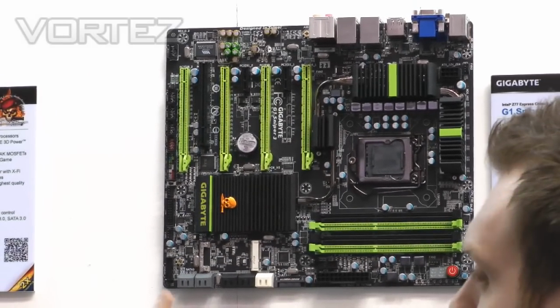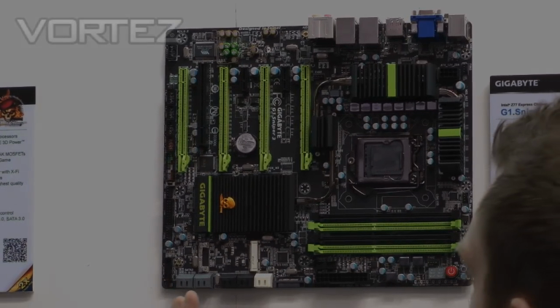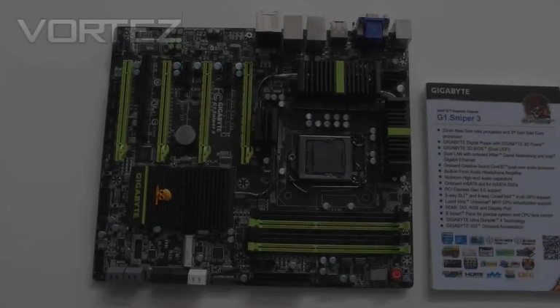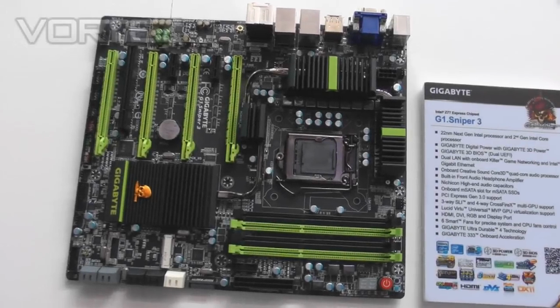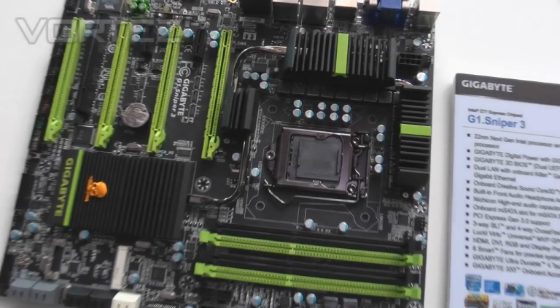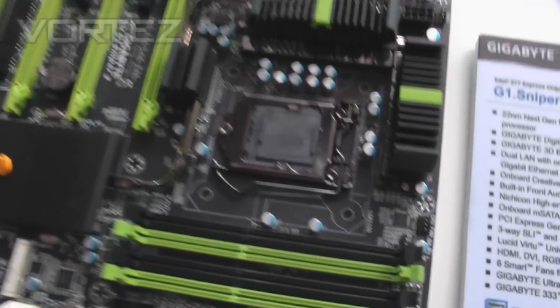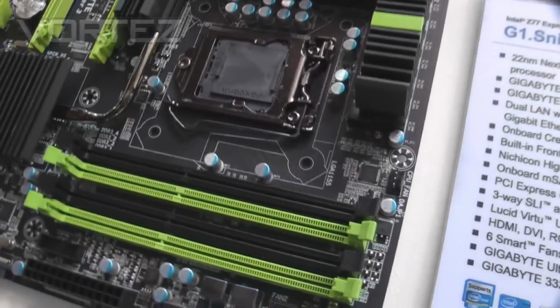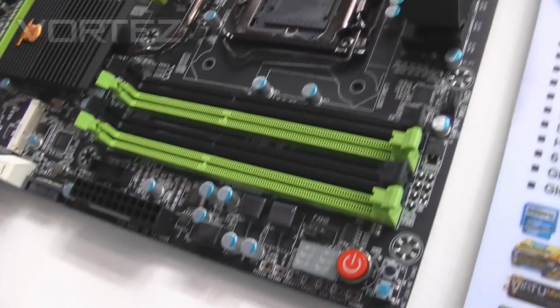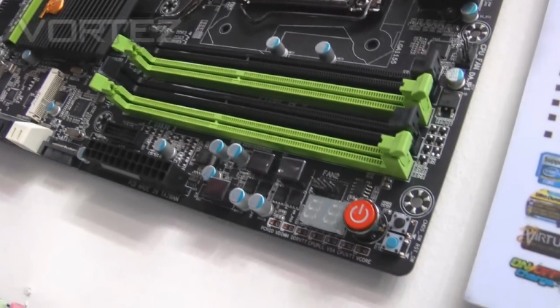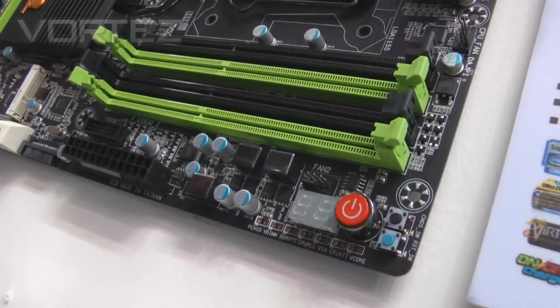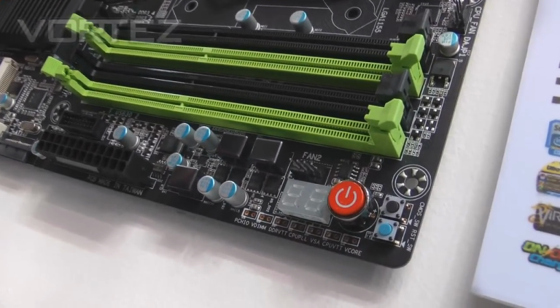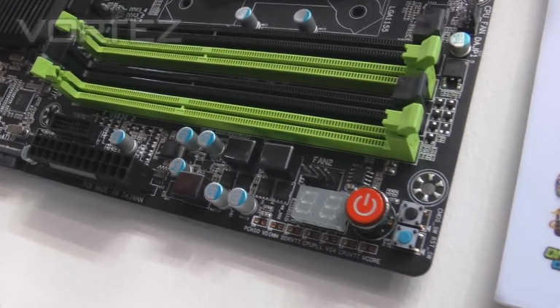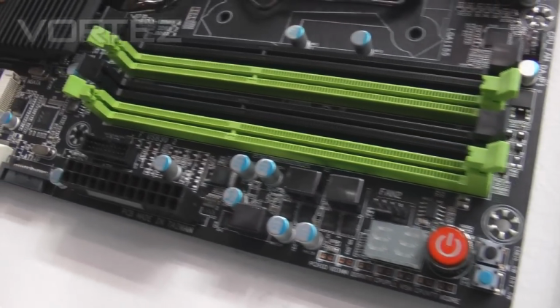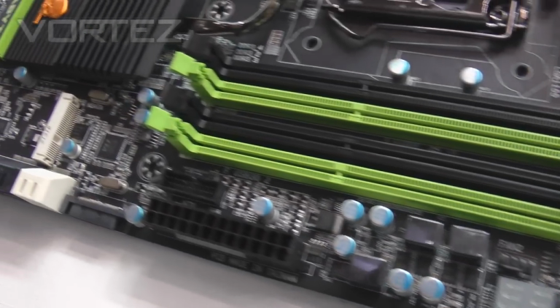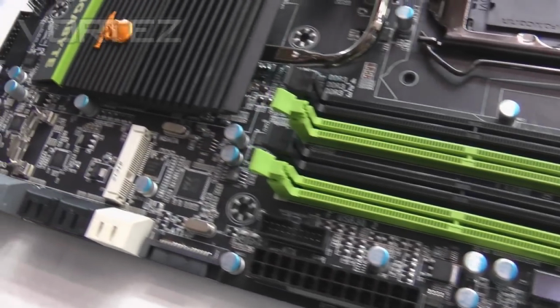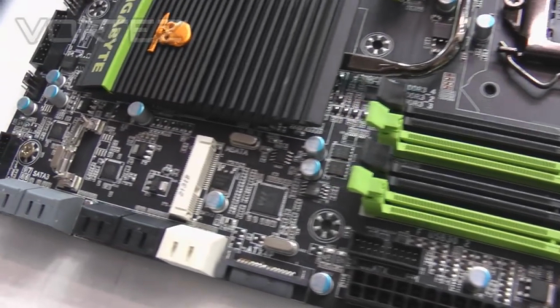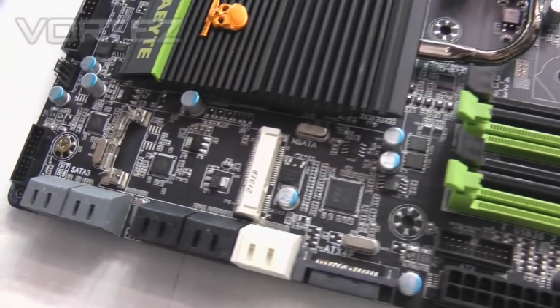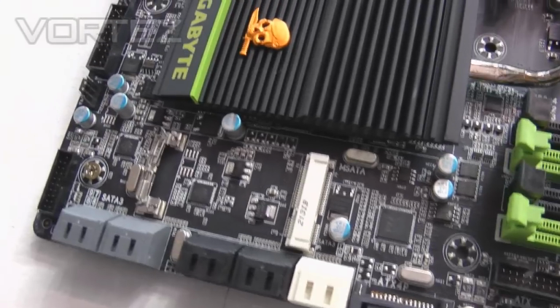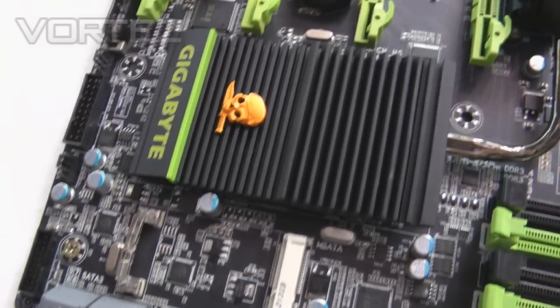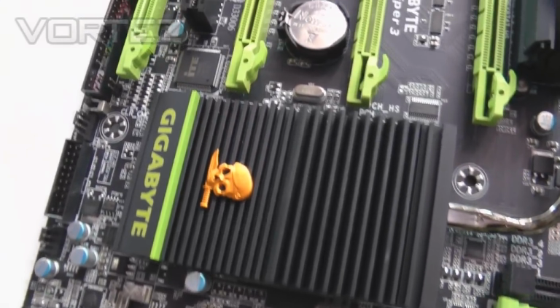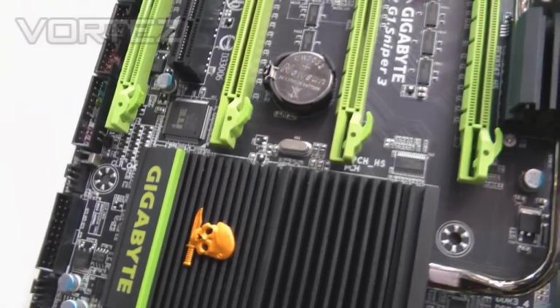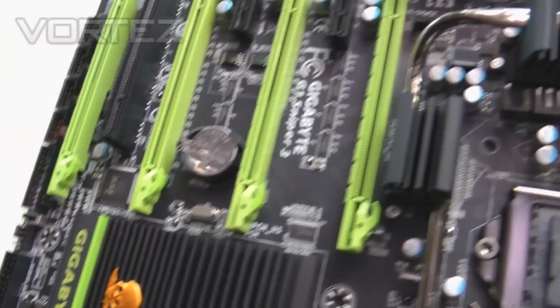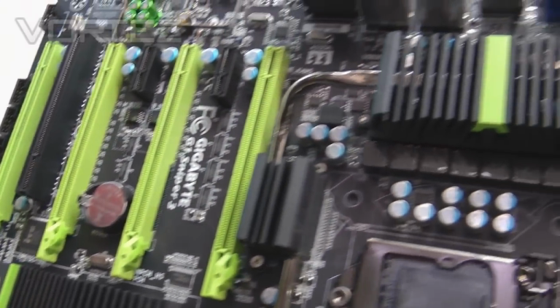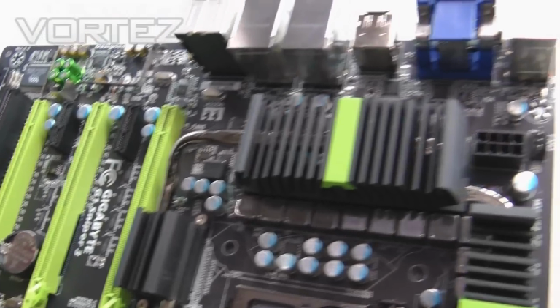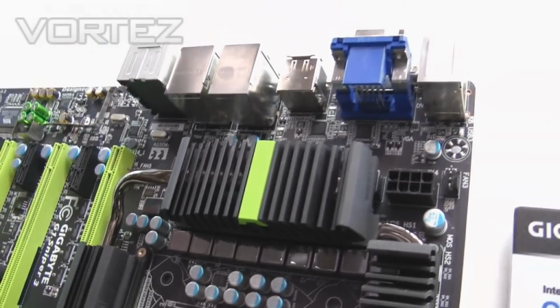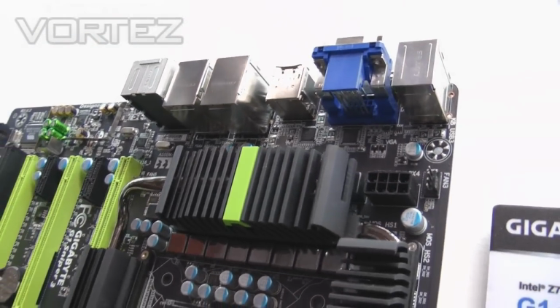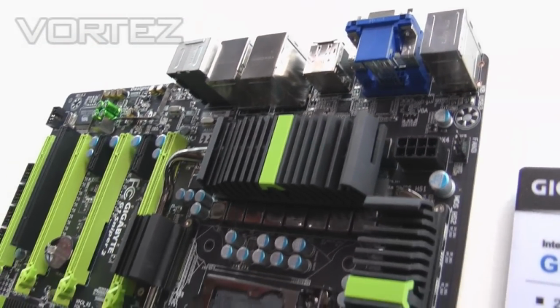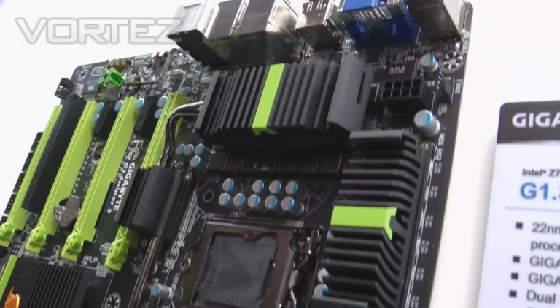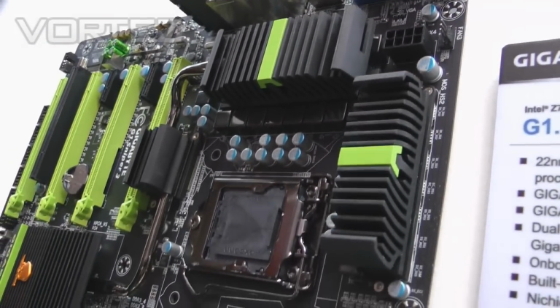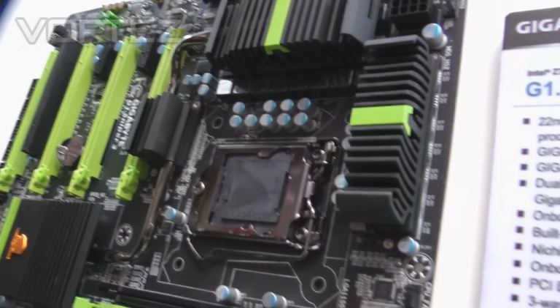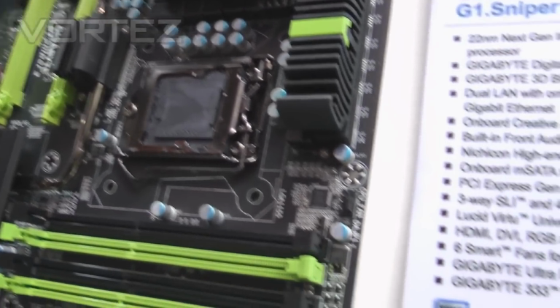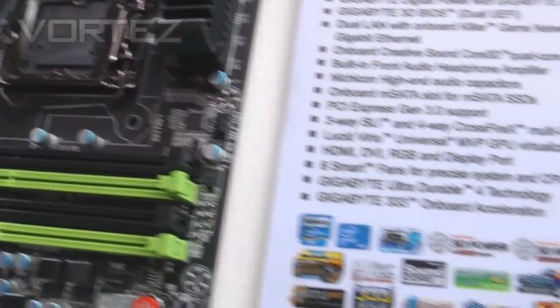You've also got Bigfoot Killer LAN and Intel Gigabit Ethernet, so you've got two high-powered Ethernet connectors. You can basically connect one dedicated for your gaming and another maybe for your downloads or whatever.